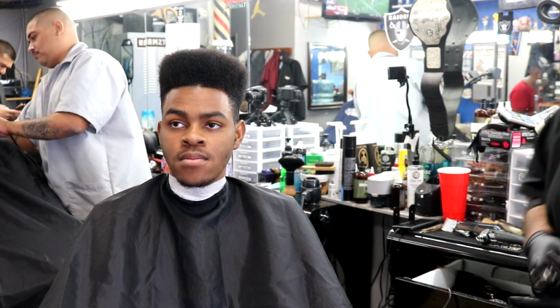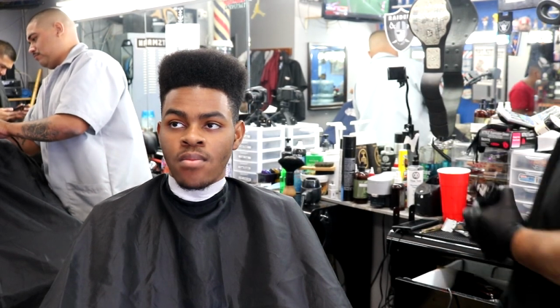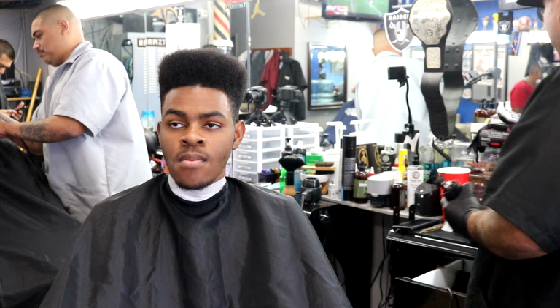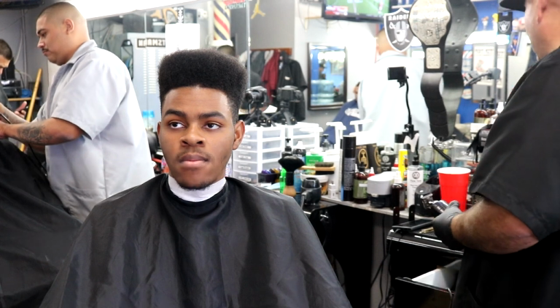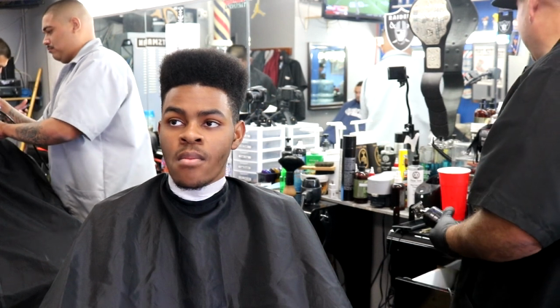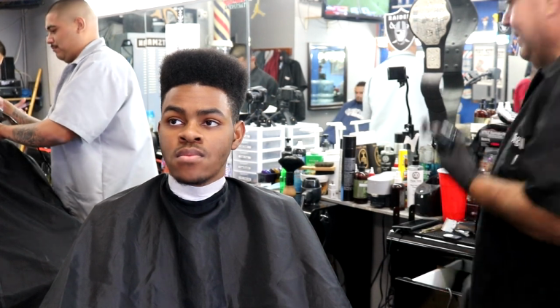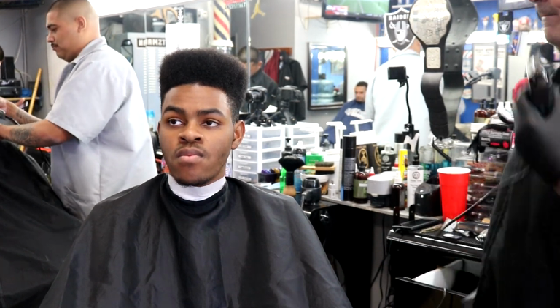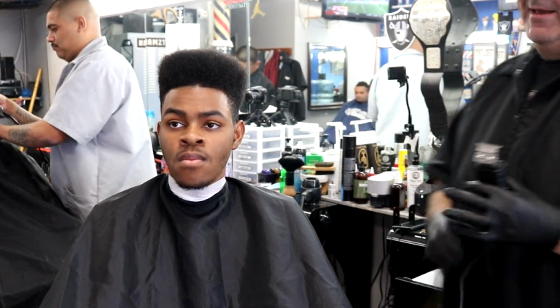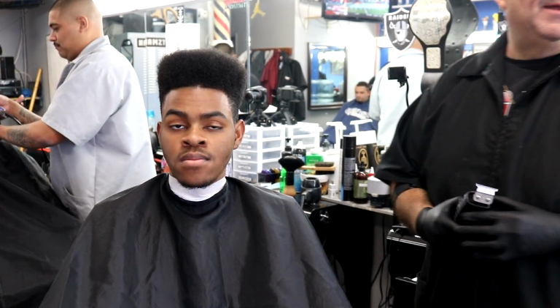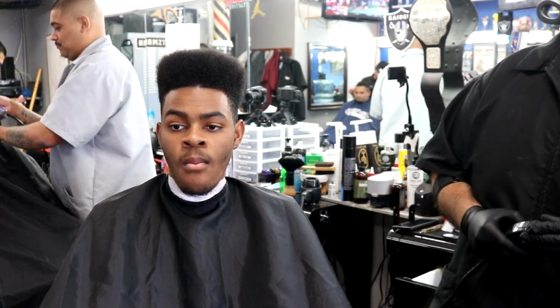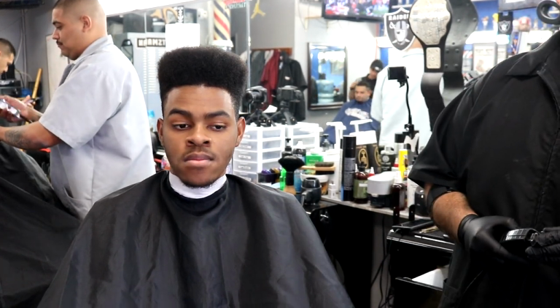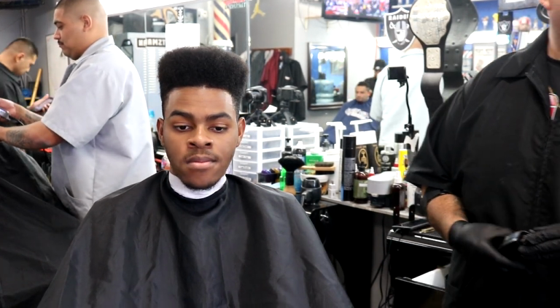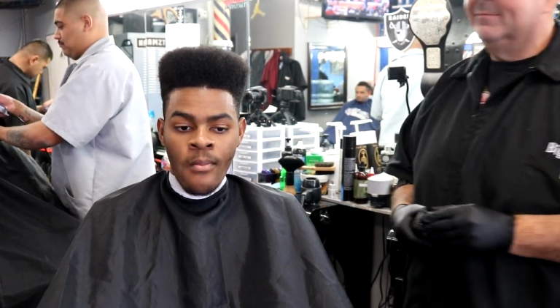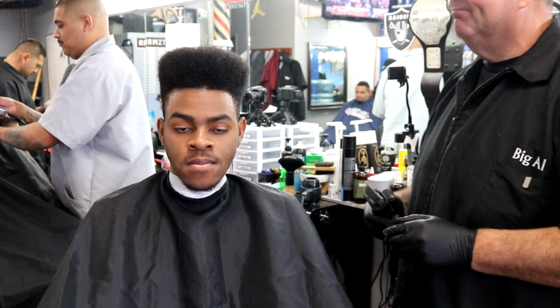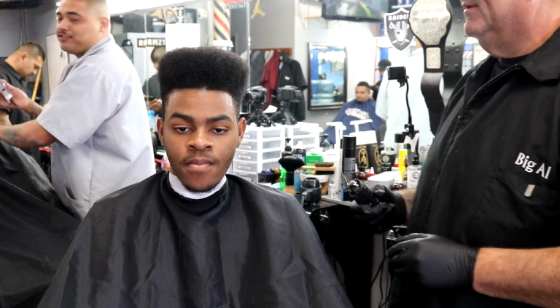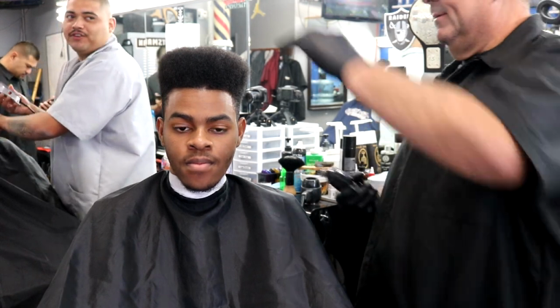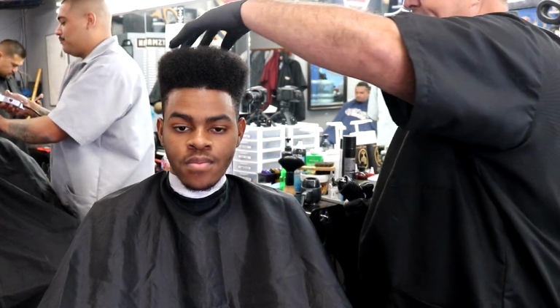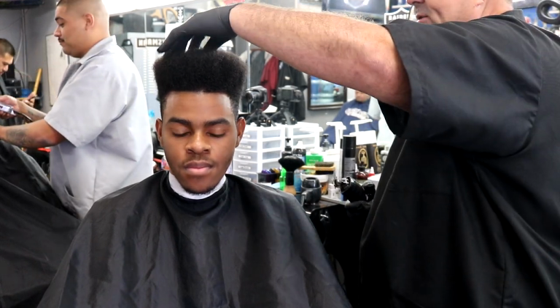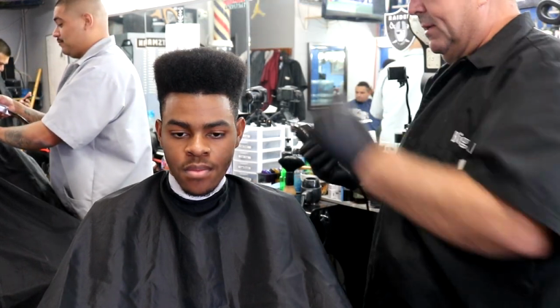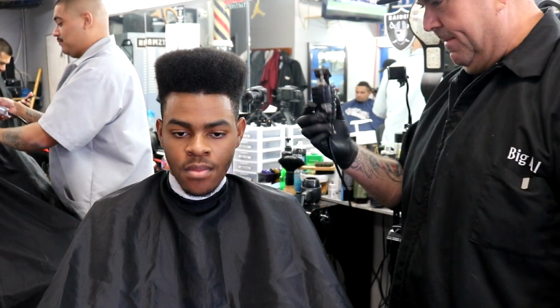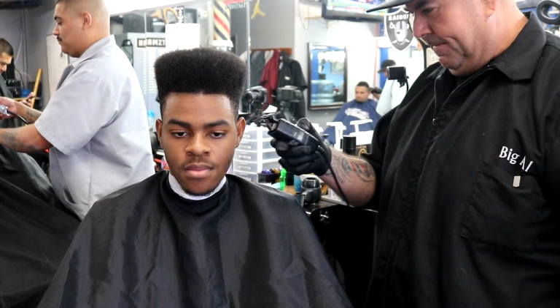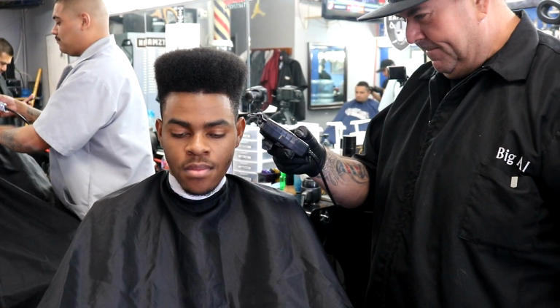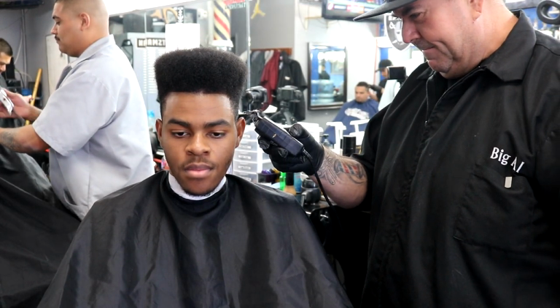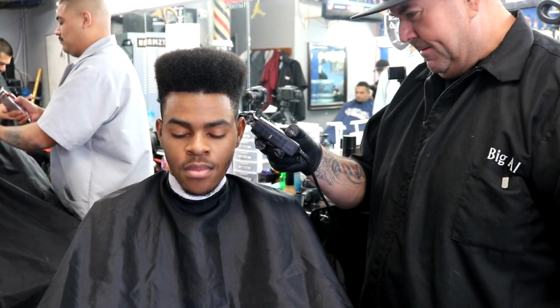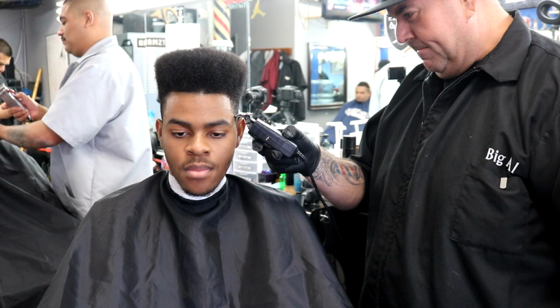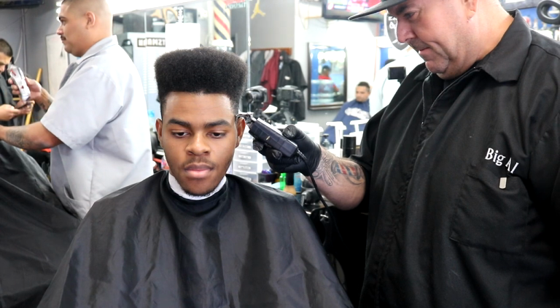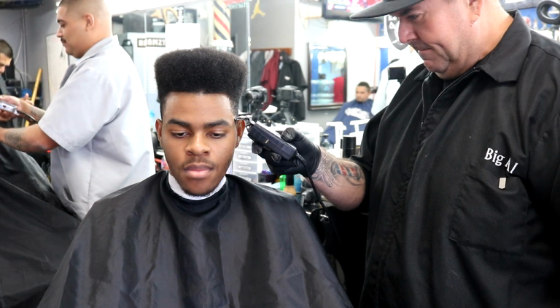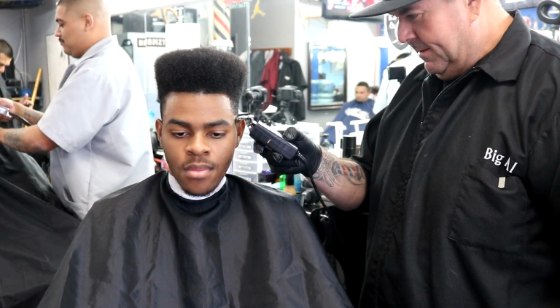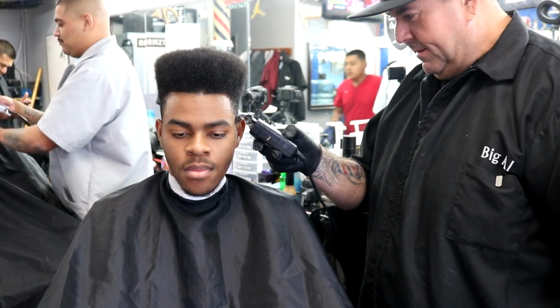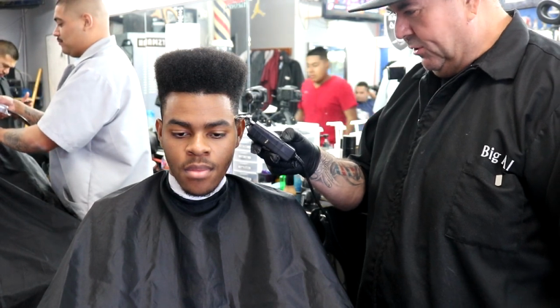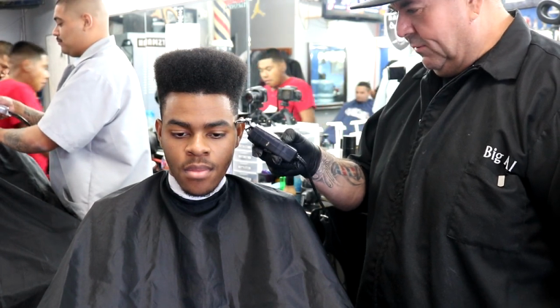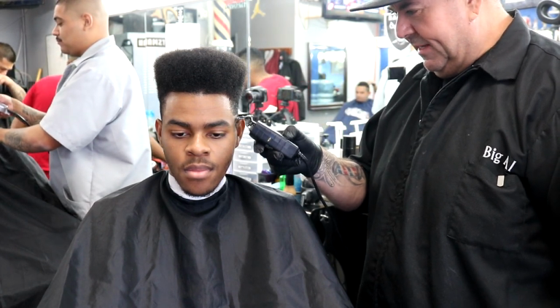What's up guys, it's your boy Big Al right back at you with another tutorial. Welcome back. What we're going to do on this young gentleman right here is a high top razor fade flat top.